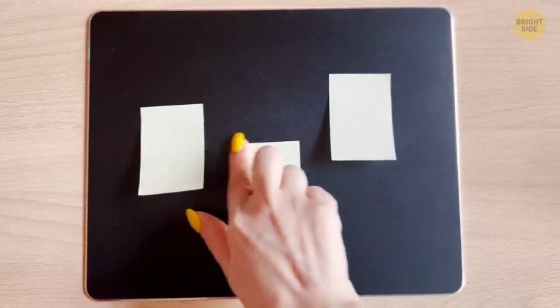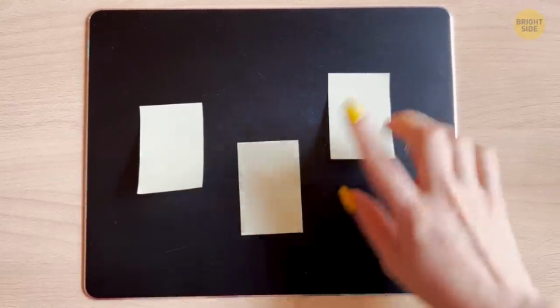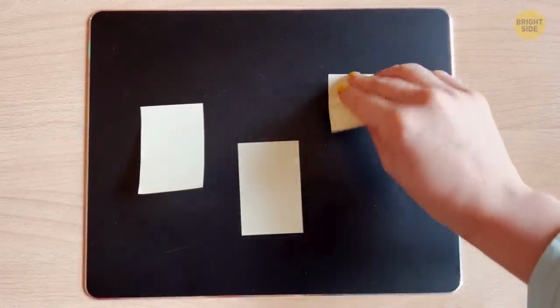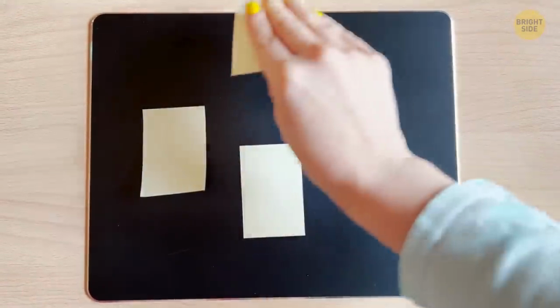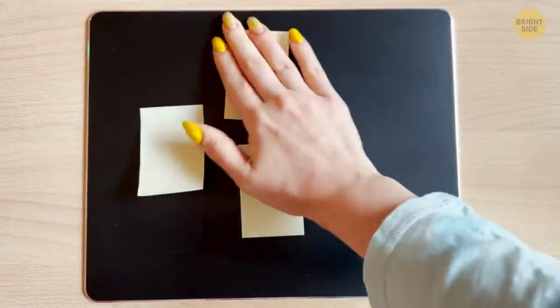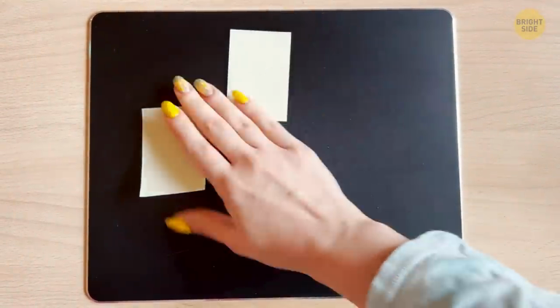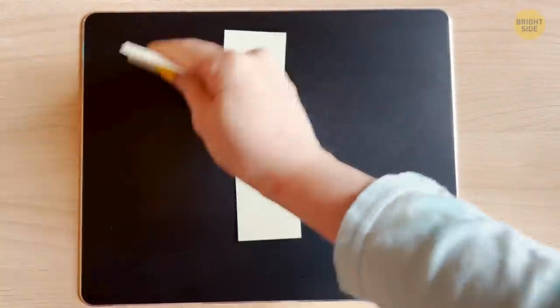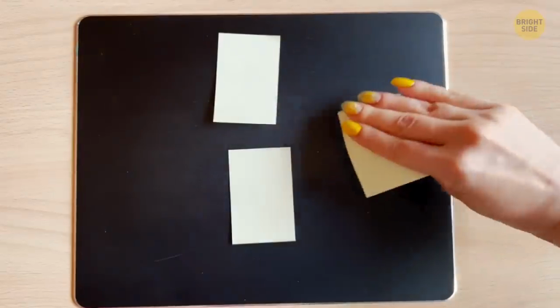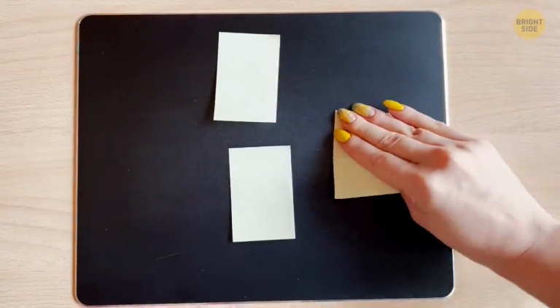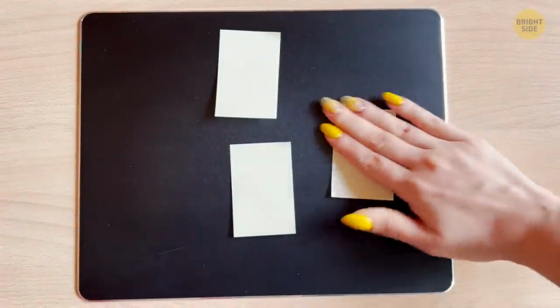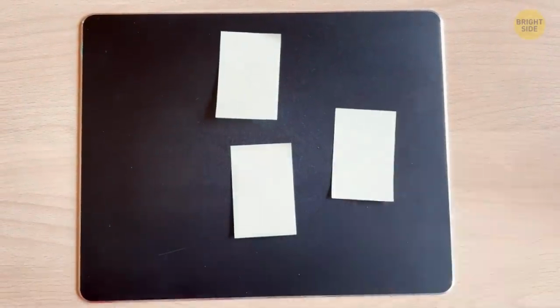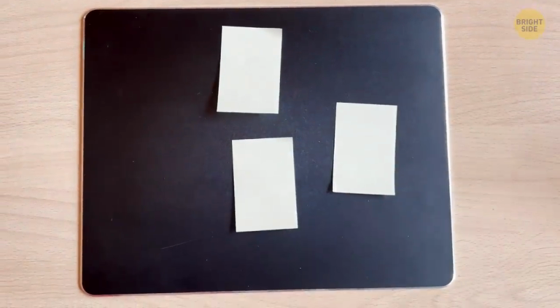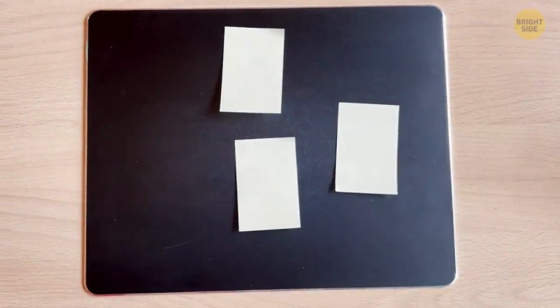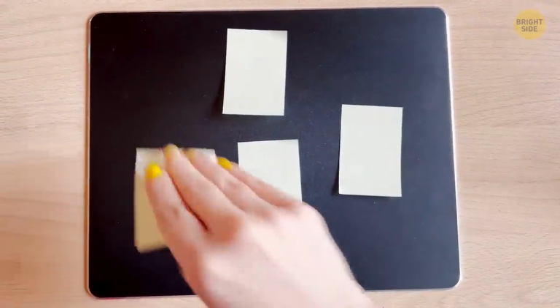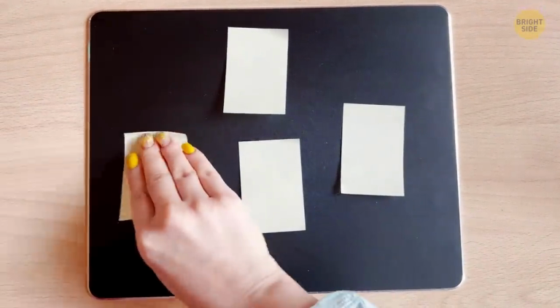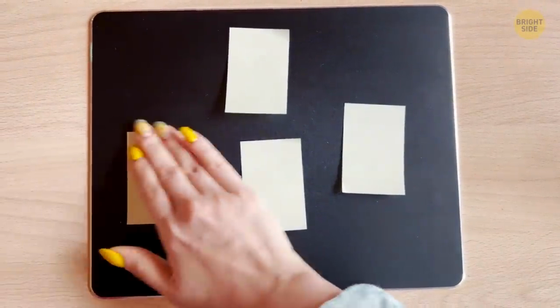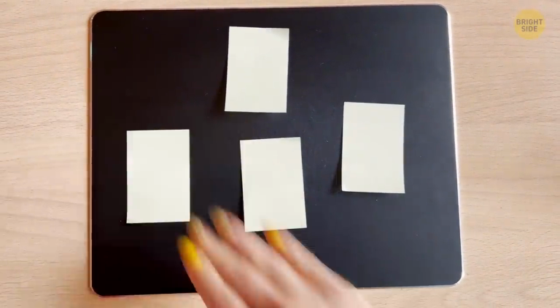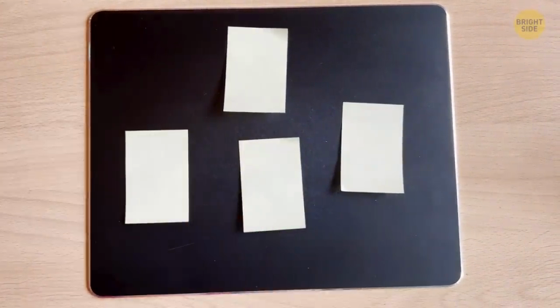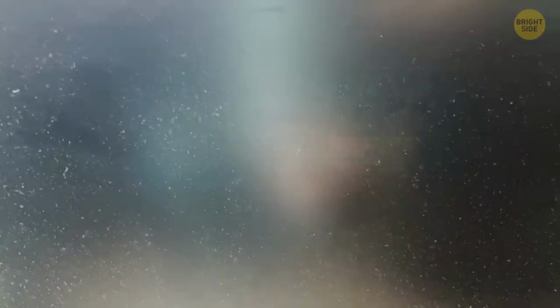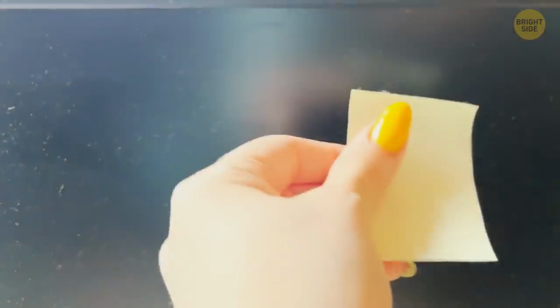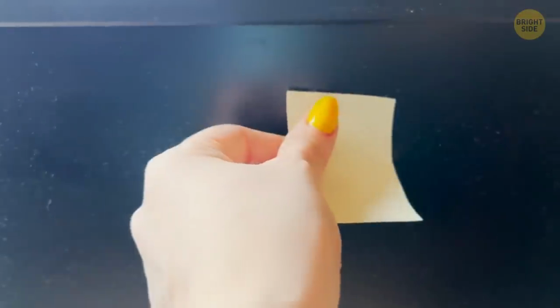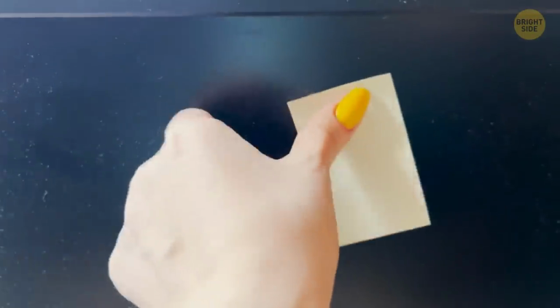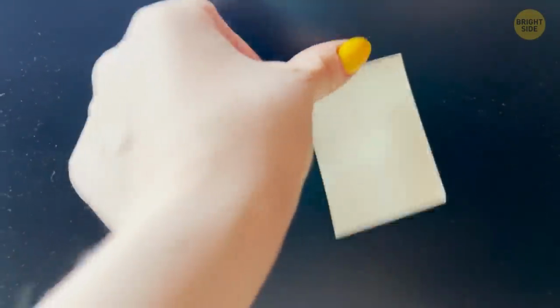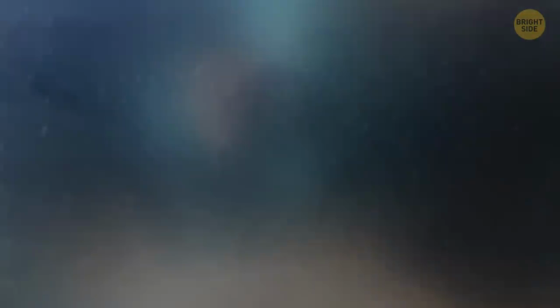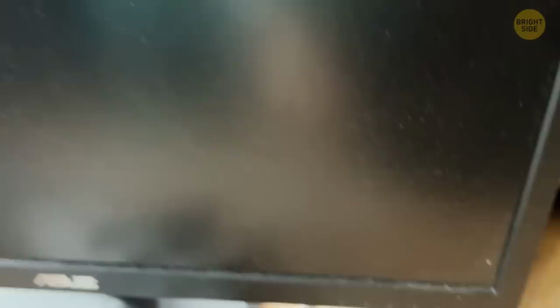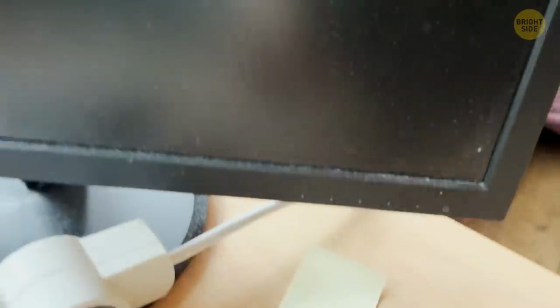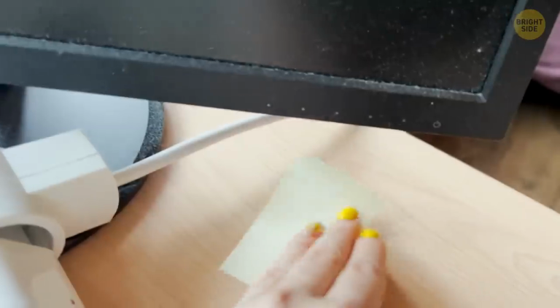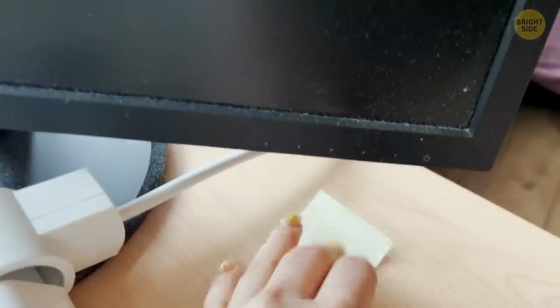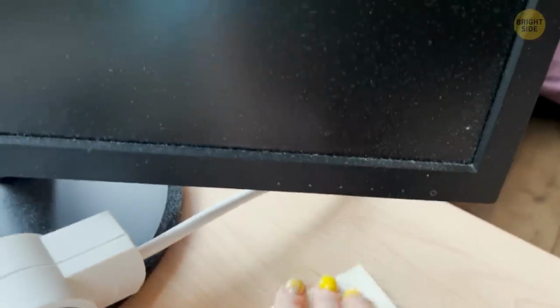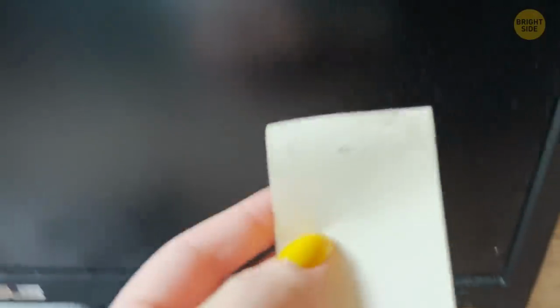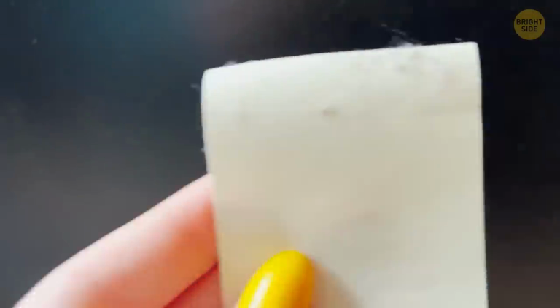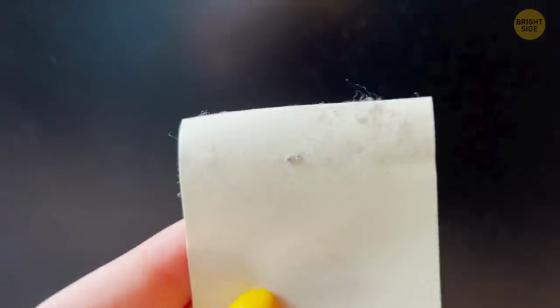You can easily unstick it. And when you want to reattach it to something else, those blobs of glue that are left unused will take over the role of the adhesive. Eventually, you'll use all the capsules of glue, or they'll simply get clogged with dirt, and the note won't stick anymore.